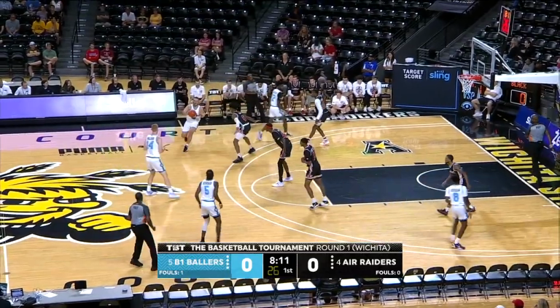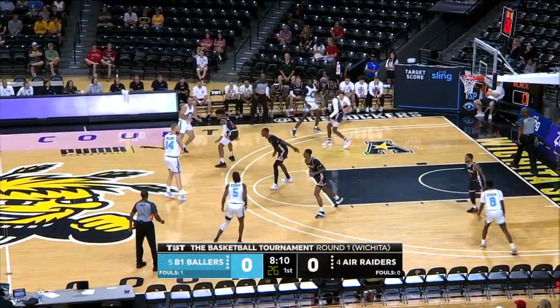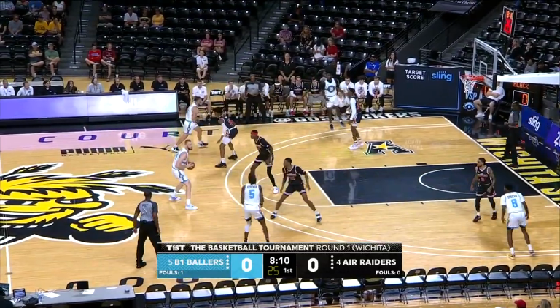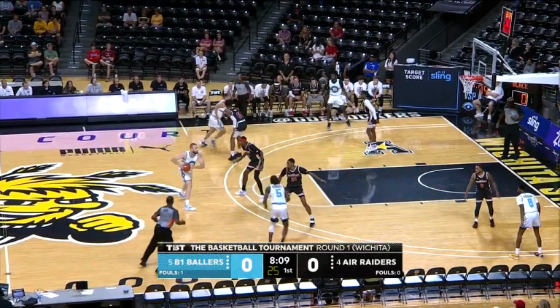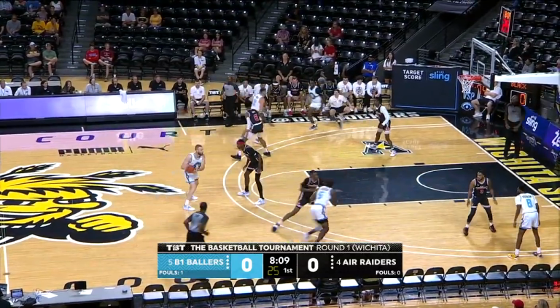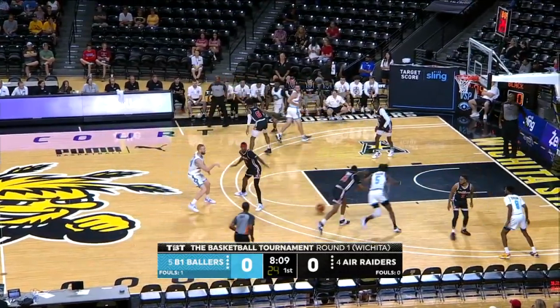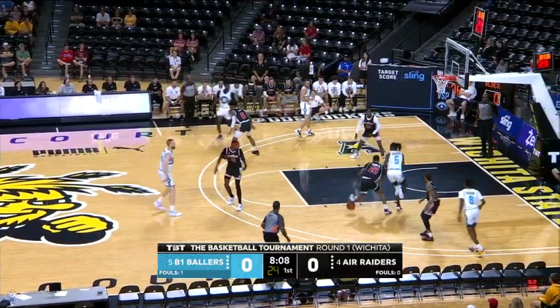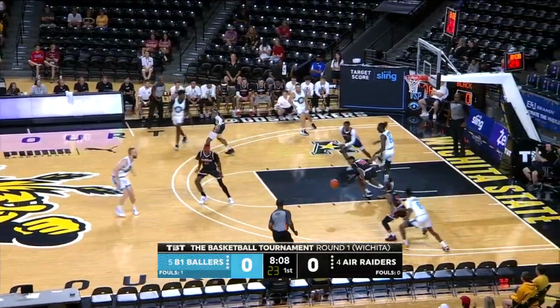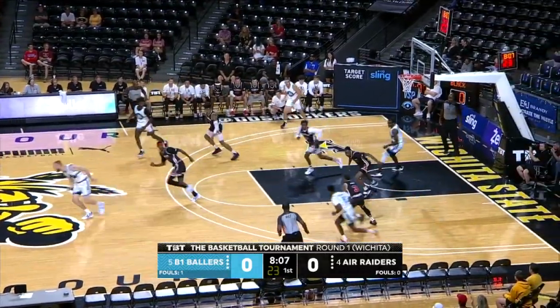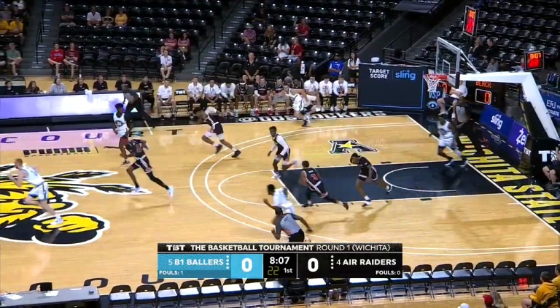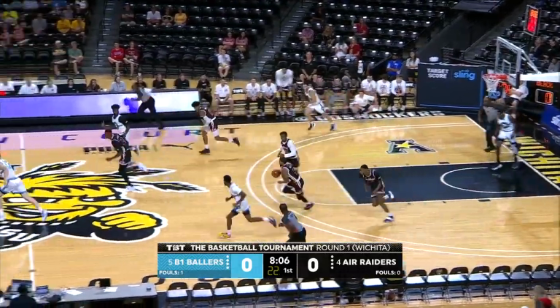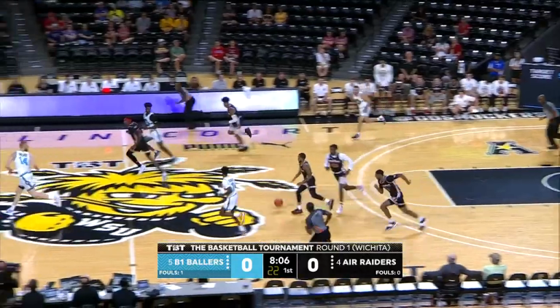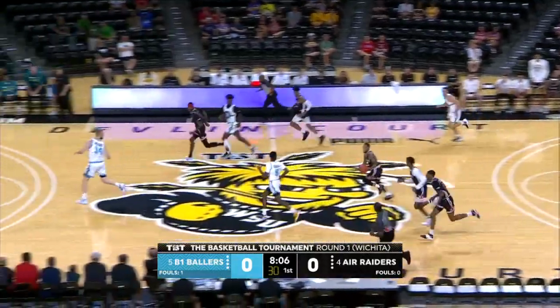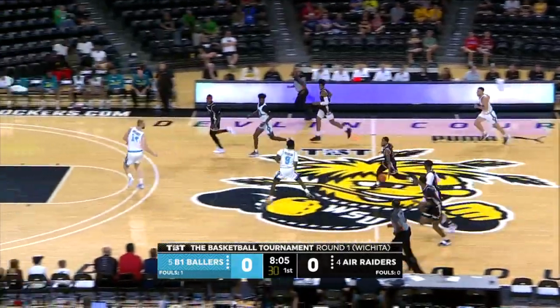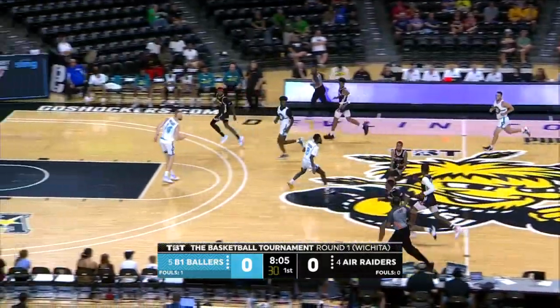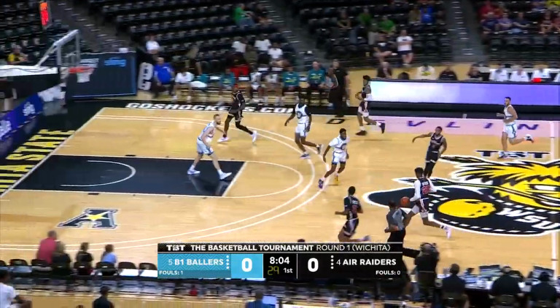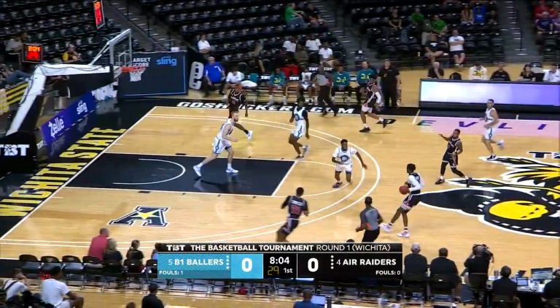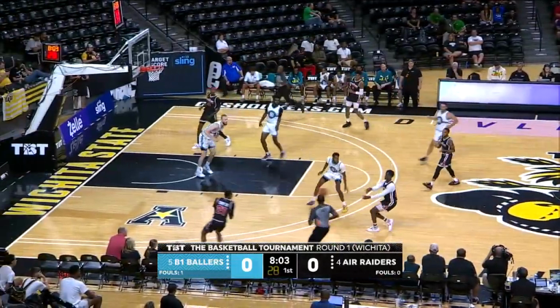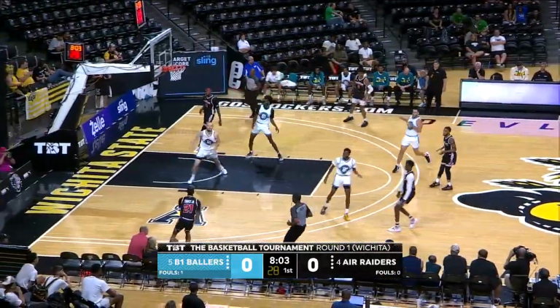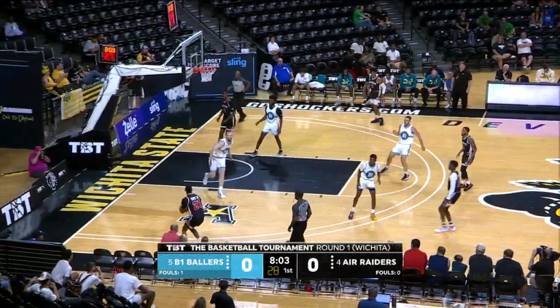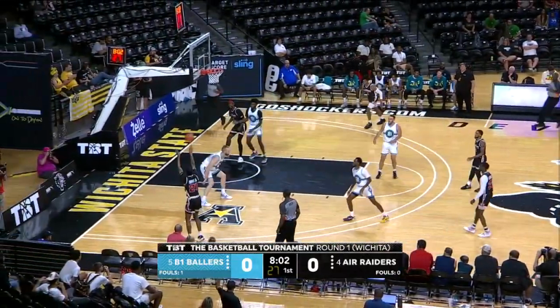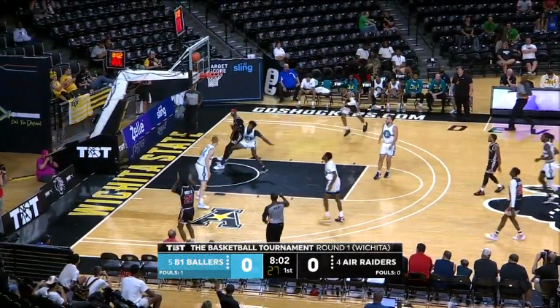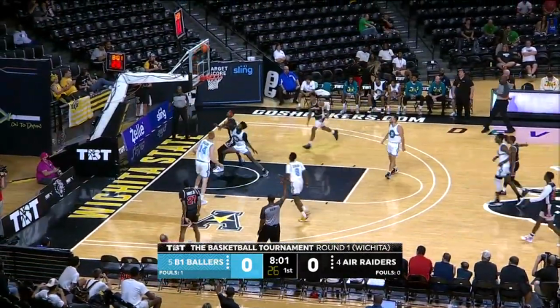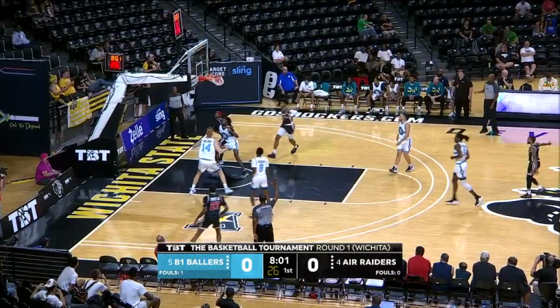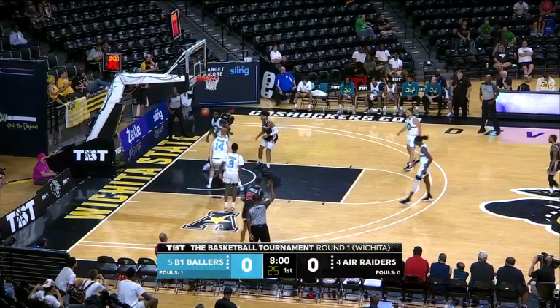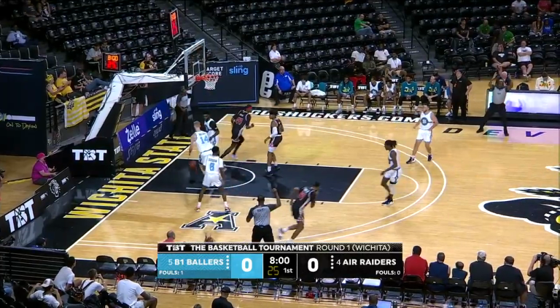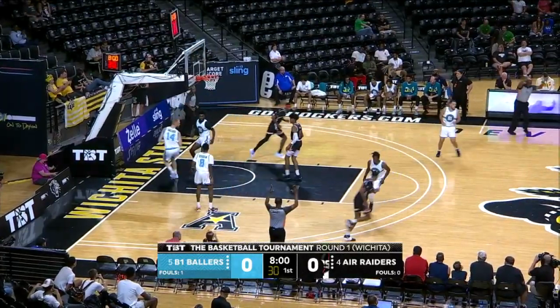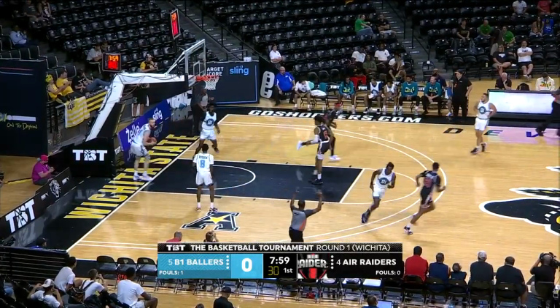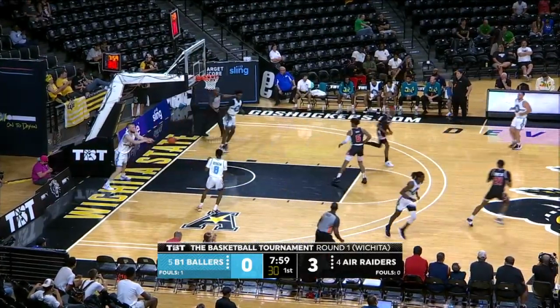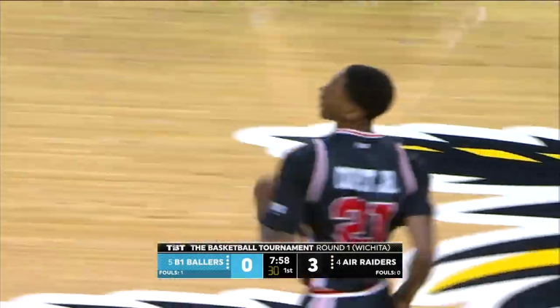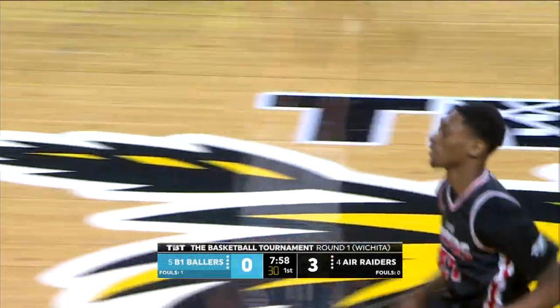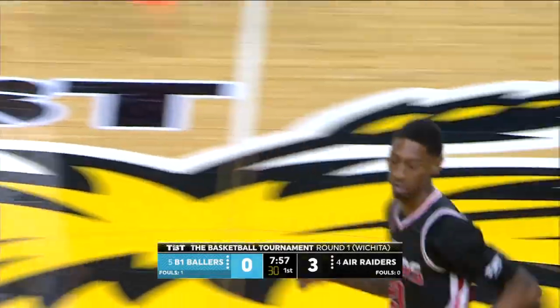Thomas Smallwood with the backdoor pass. This is a B-1 Ballers team that likes to play that Princeton offense. We're going to see a lot of back screens, a lot of cuts, a lot of movement of the basketball. Shot for three goes in for the Air Raiders by Ben Coupette.